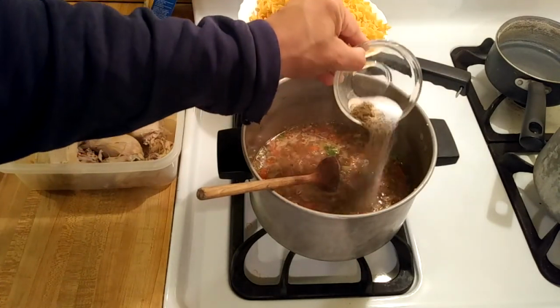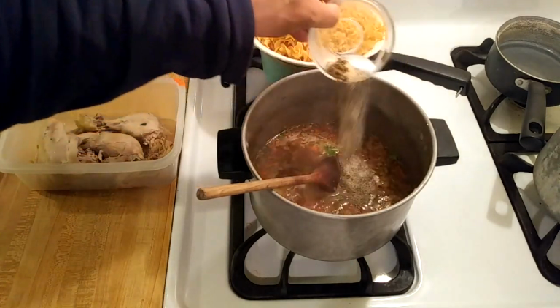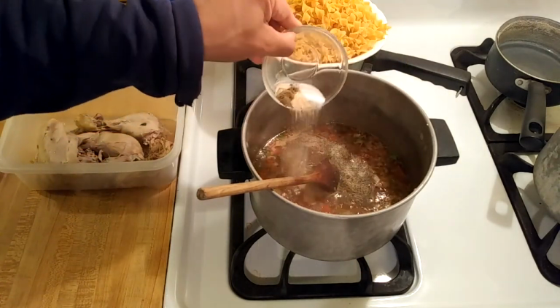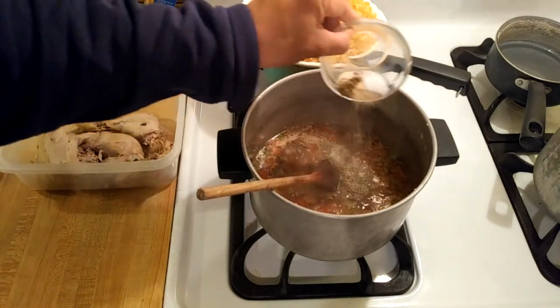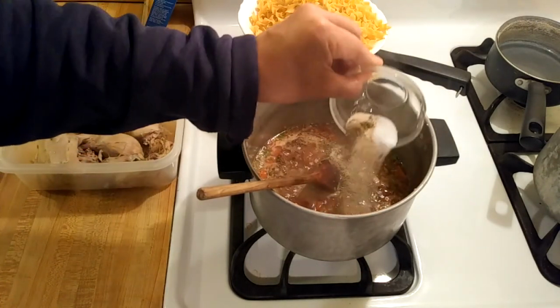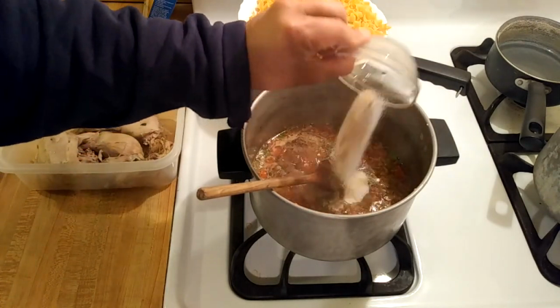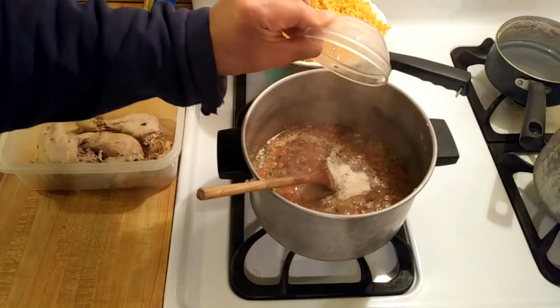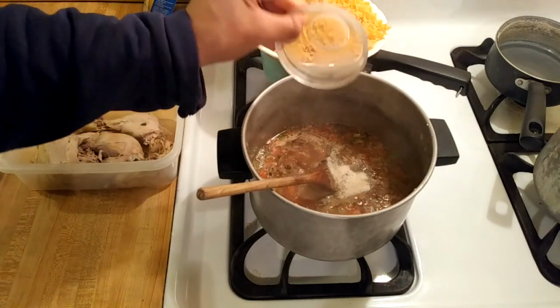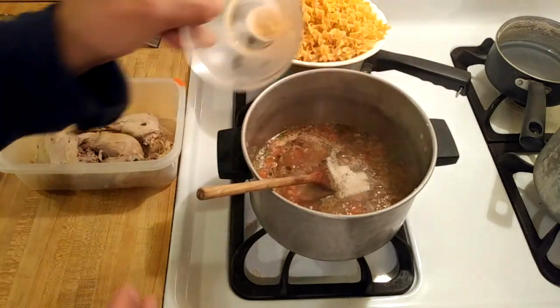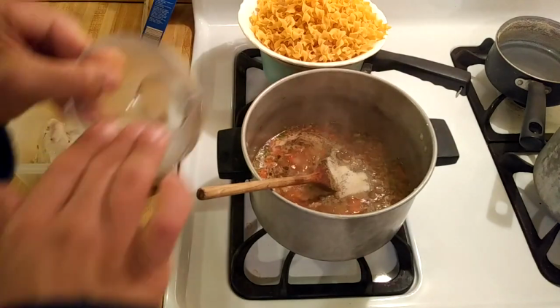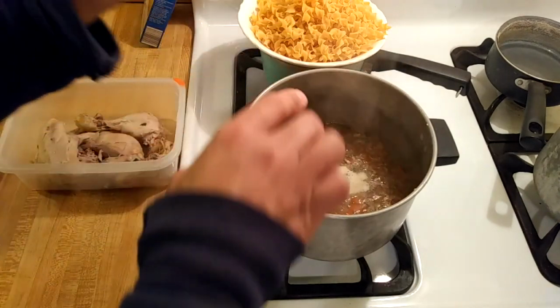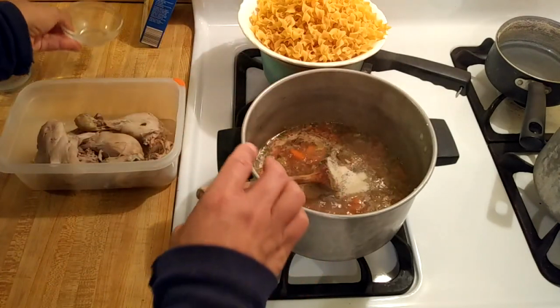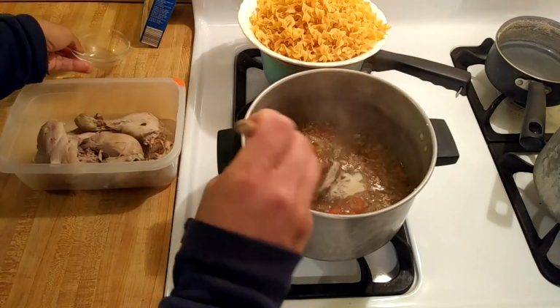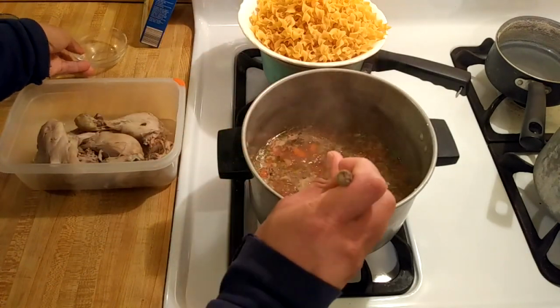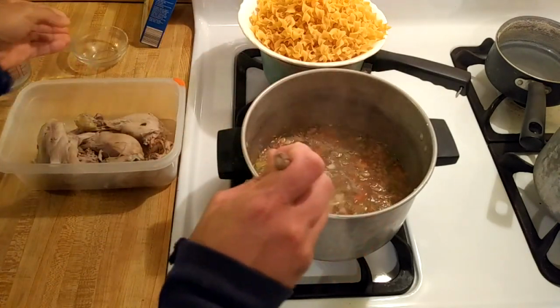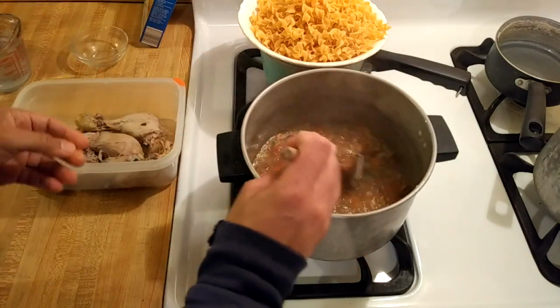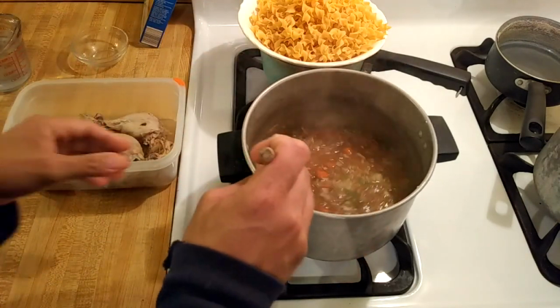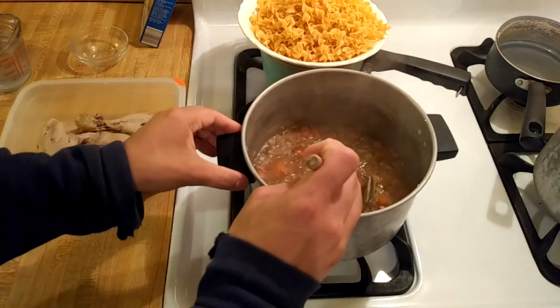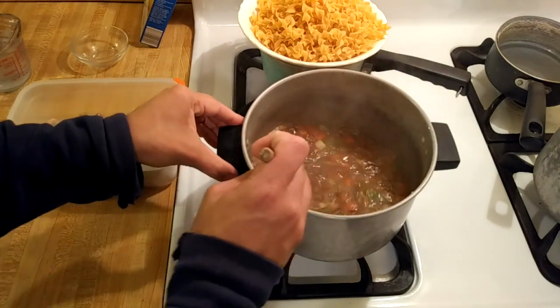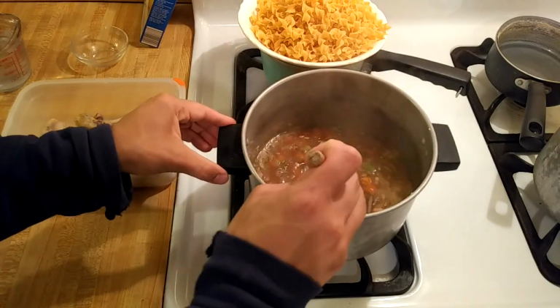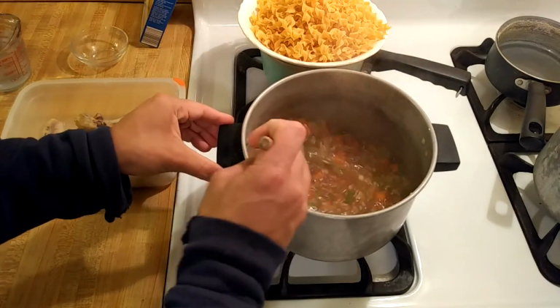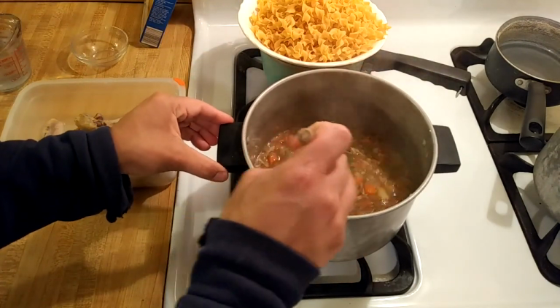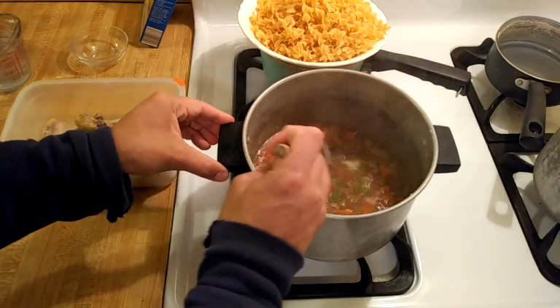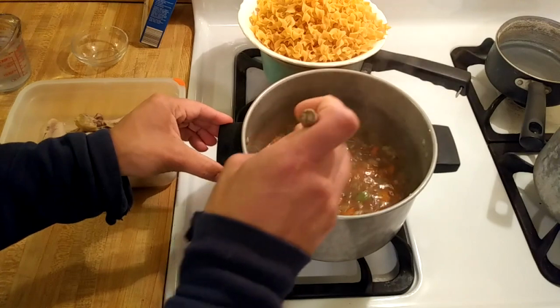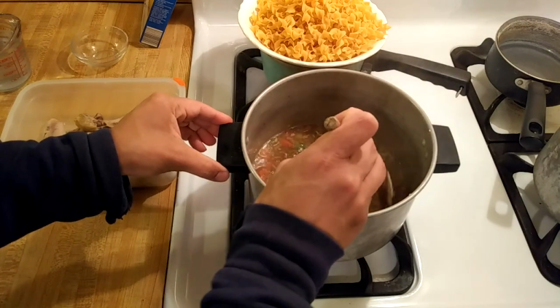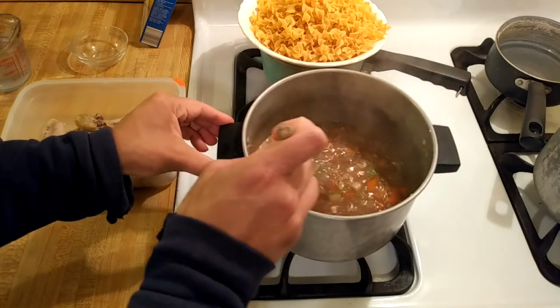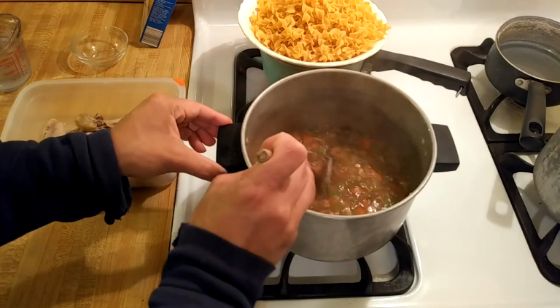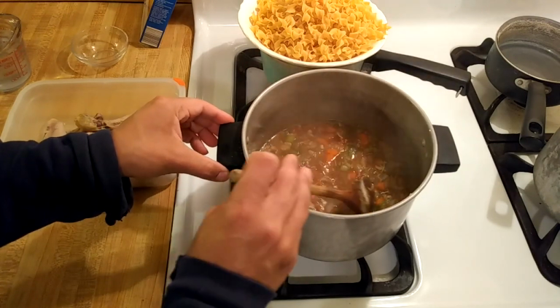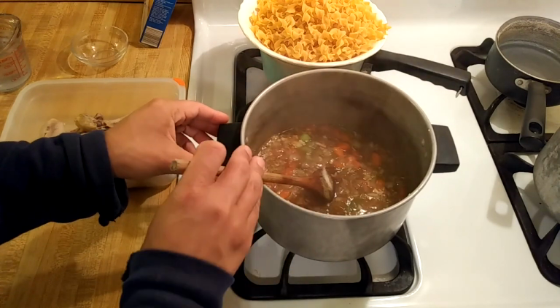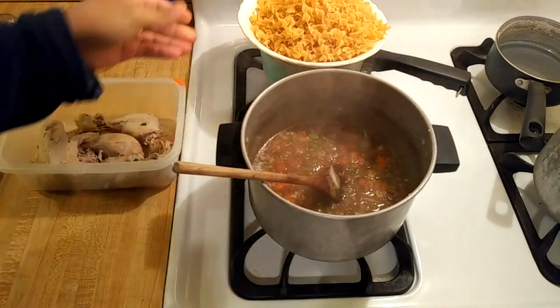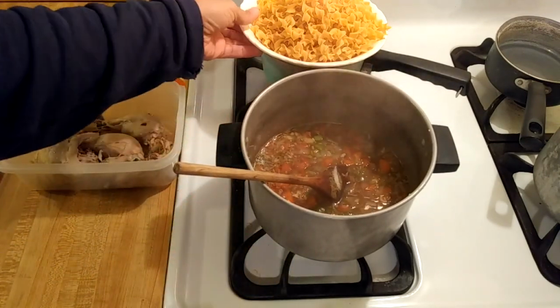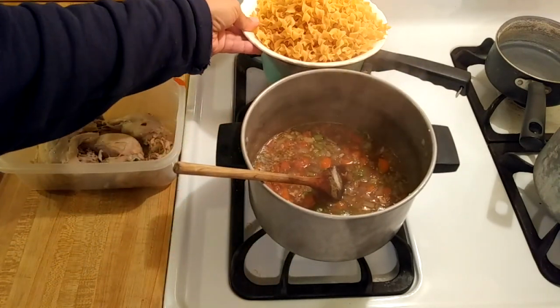I may or may not add some parsley, we will see. Stir that in and now for the noodles.